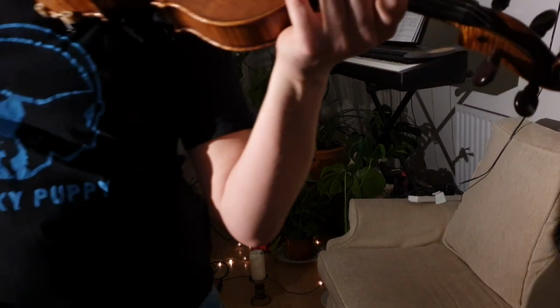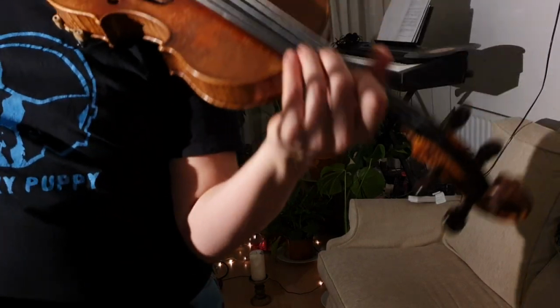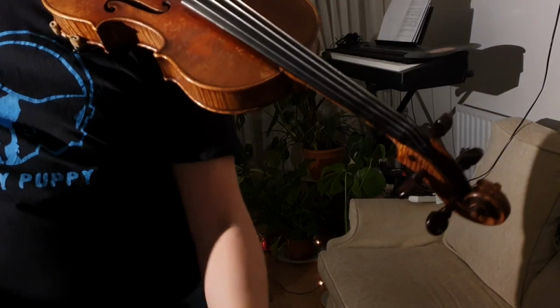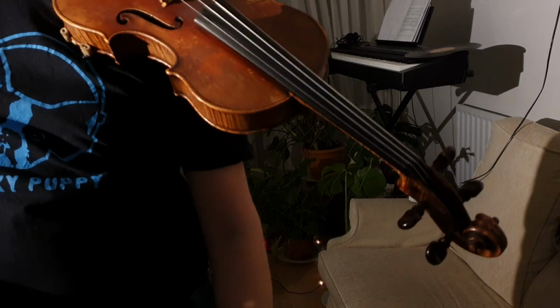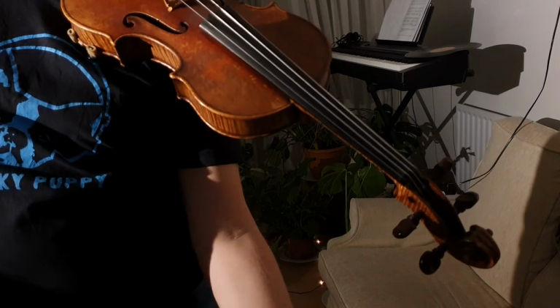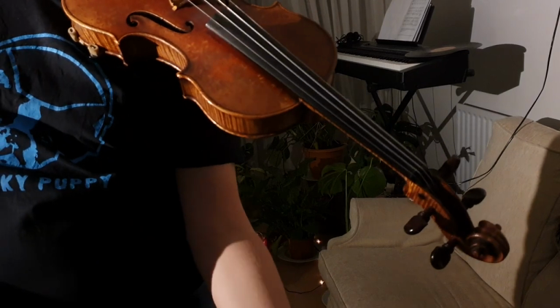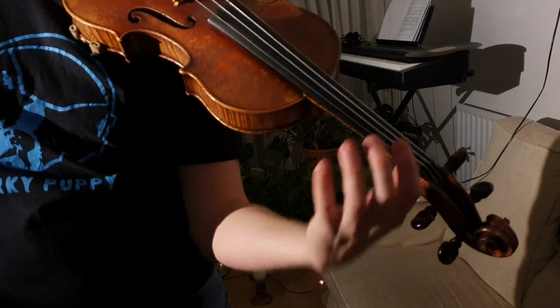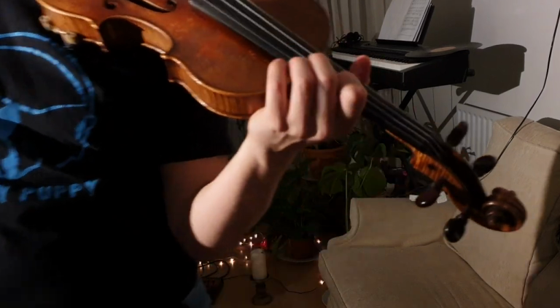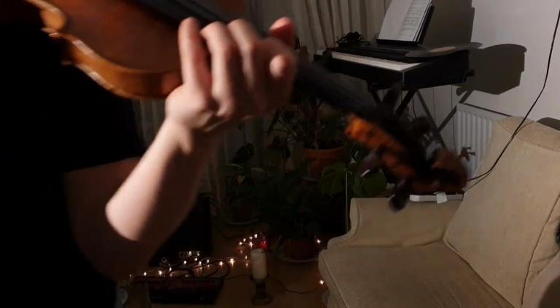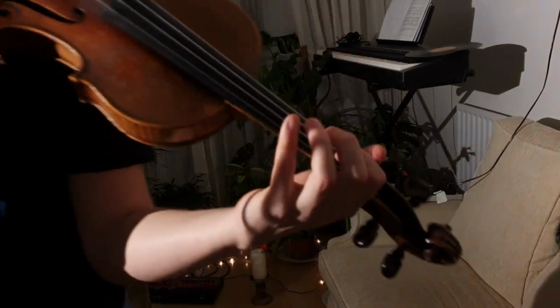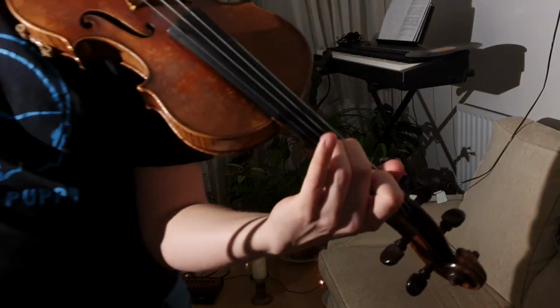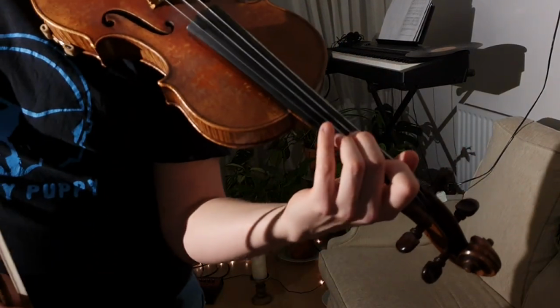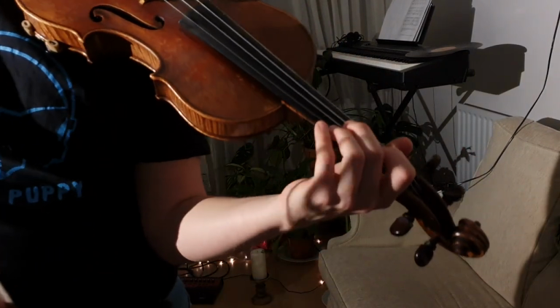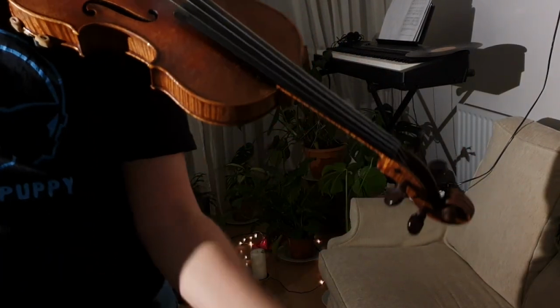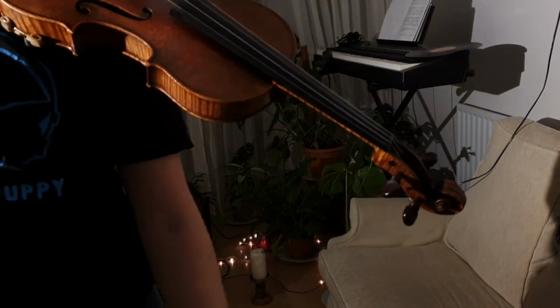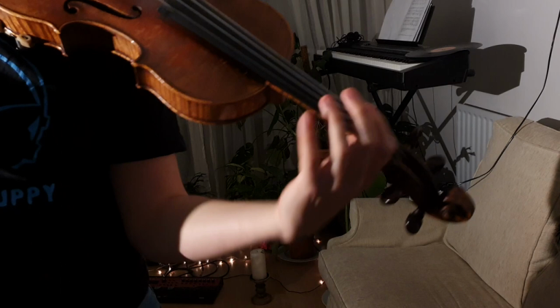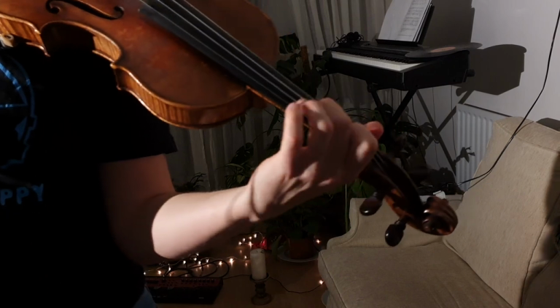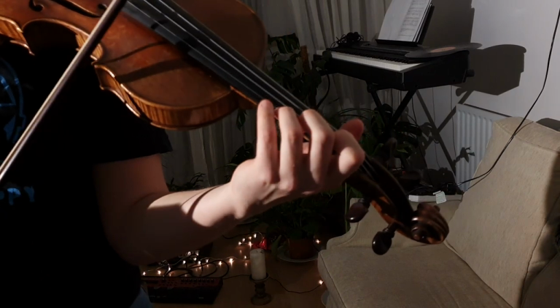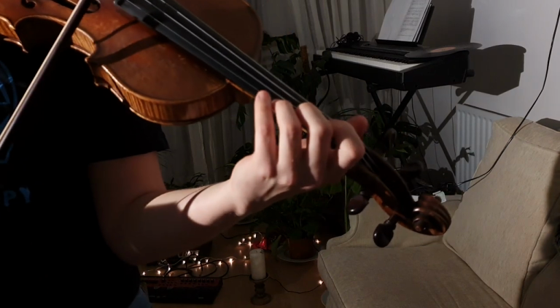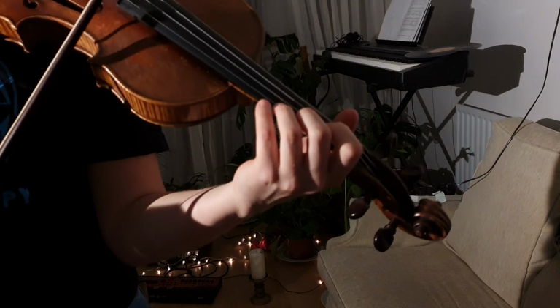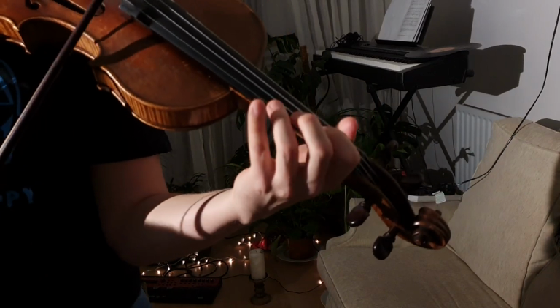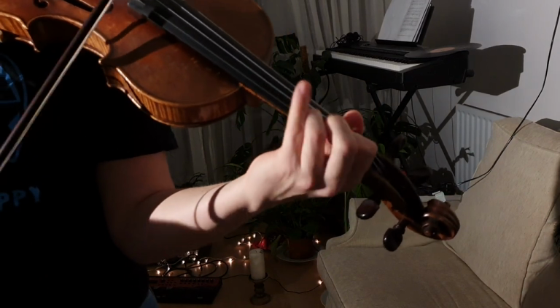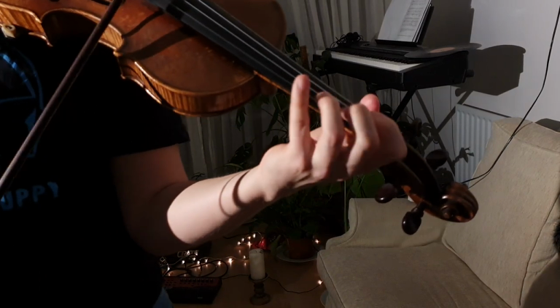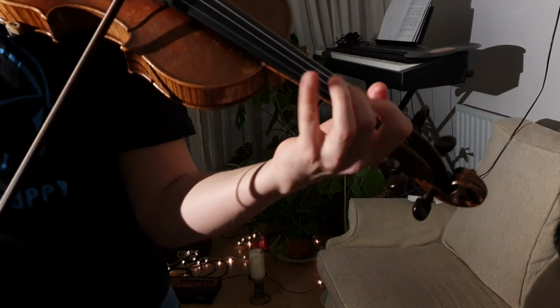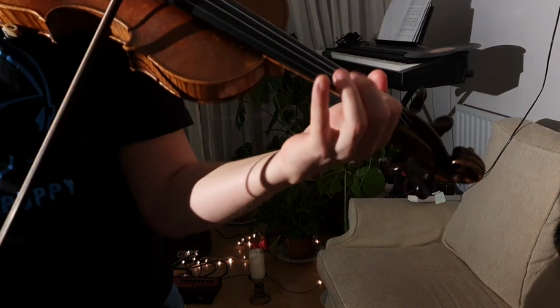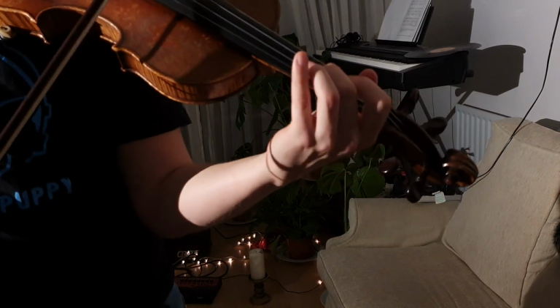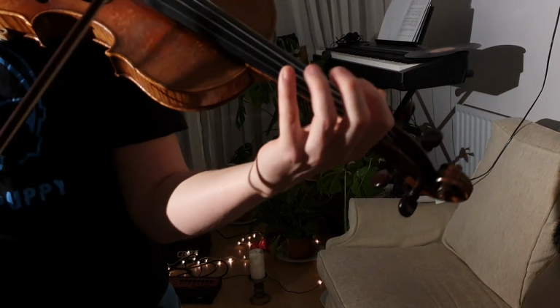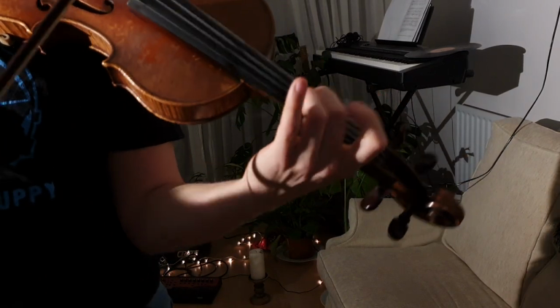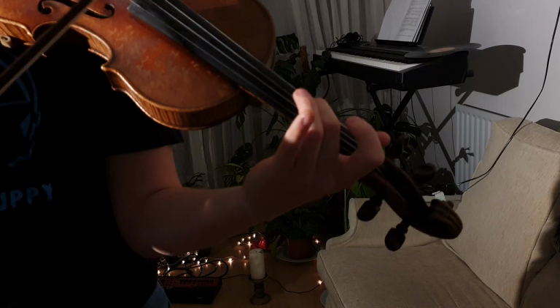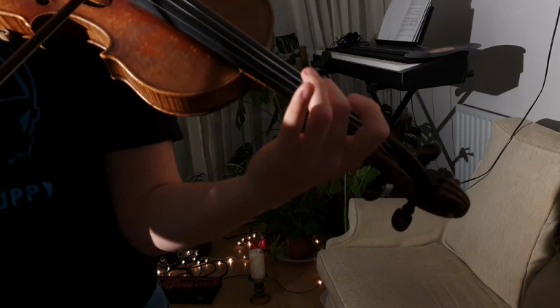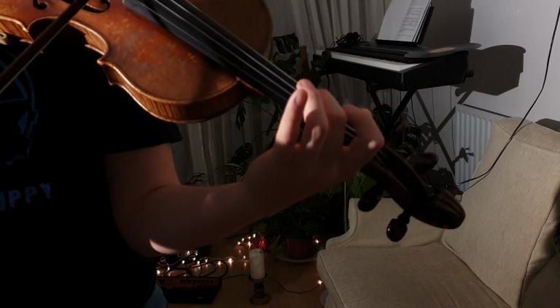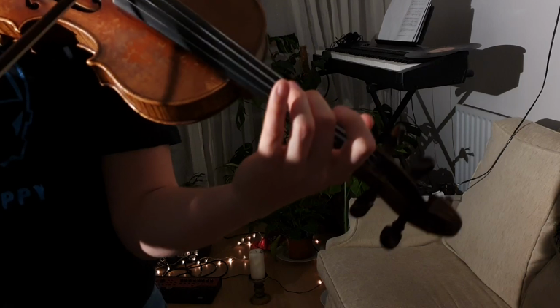Okay, next little bit of Milk Cow Blues. We're up to two on D and F sharp, so we just finished the bit on the E string and now we're here. It goes...